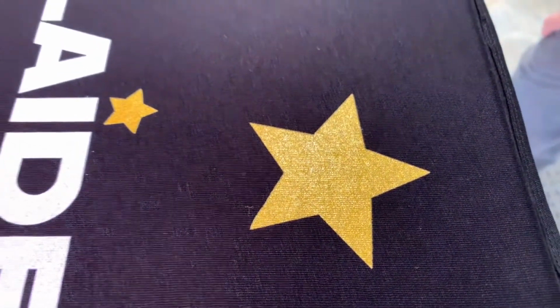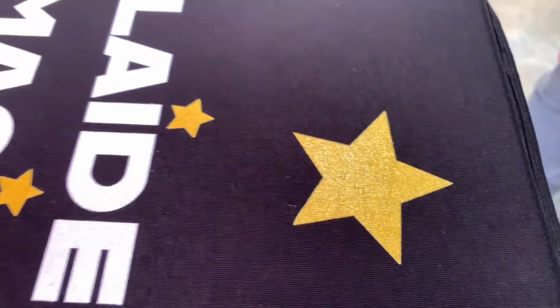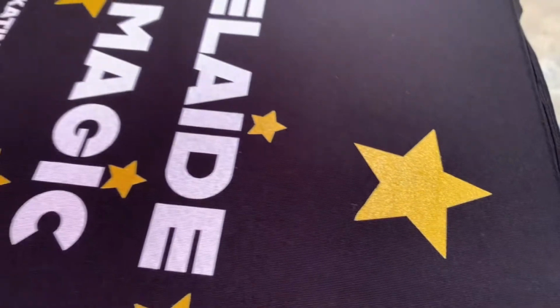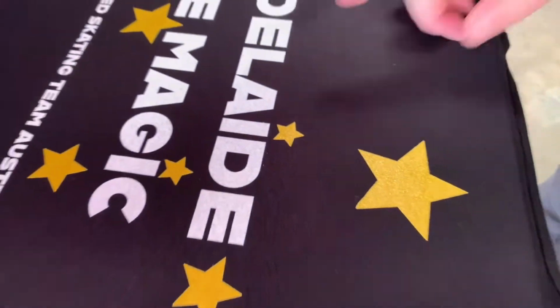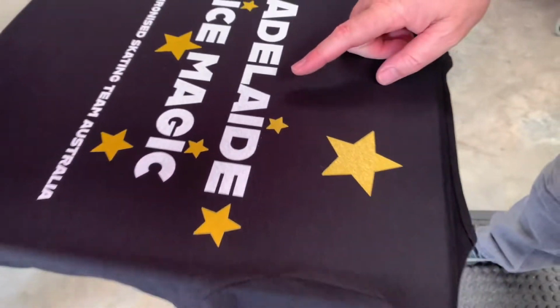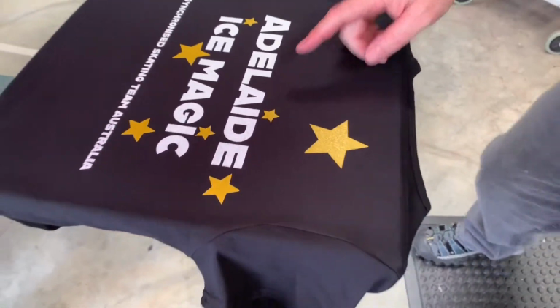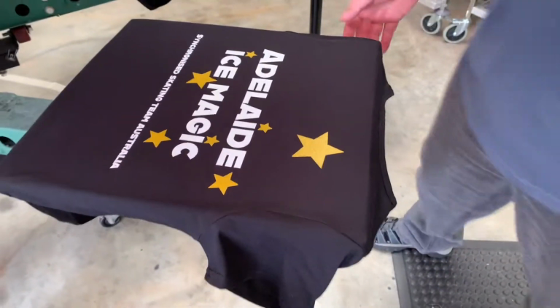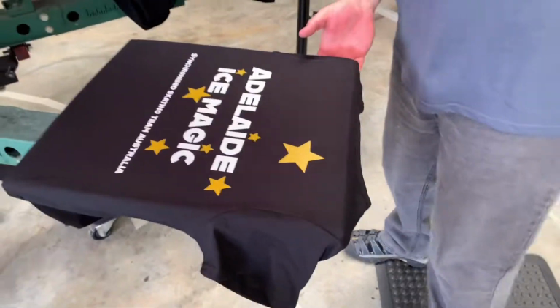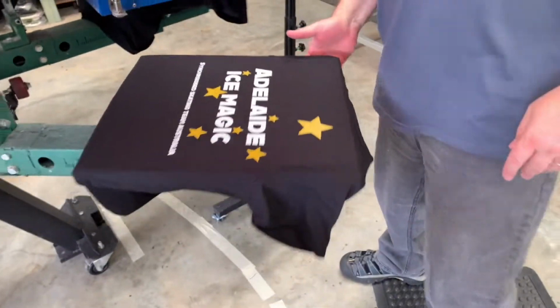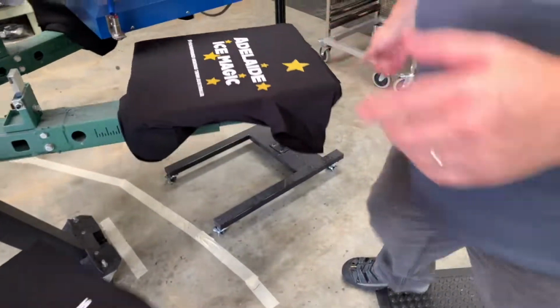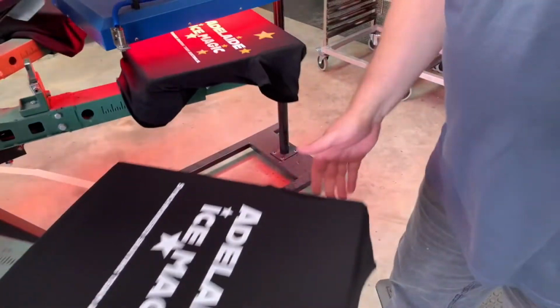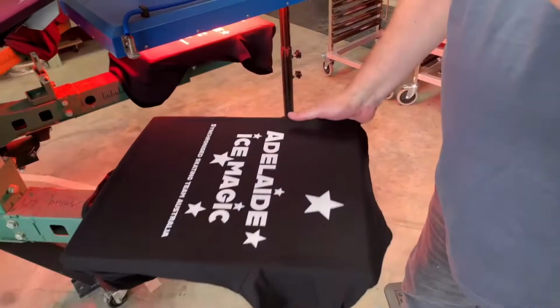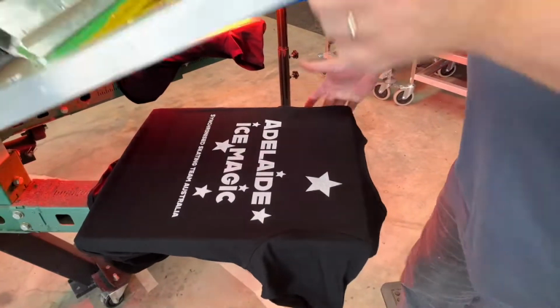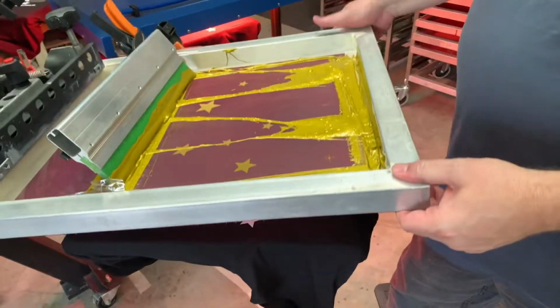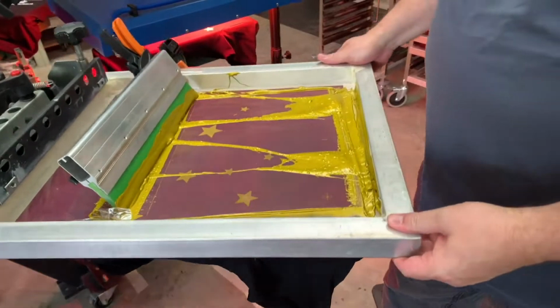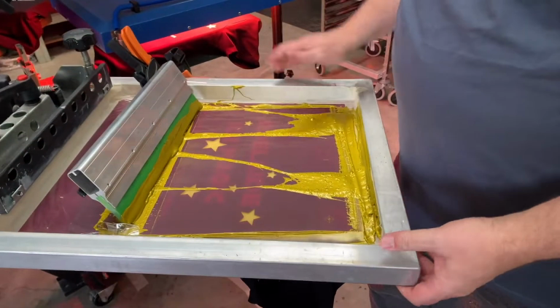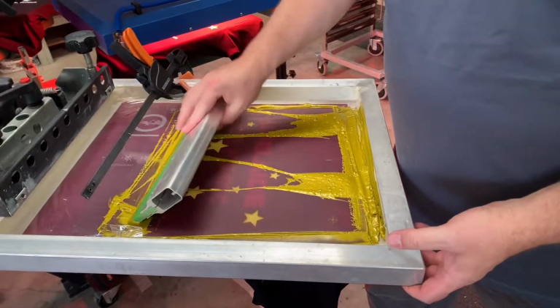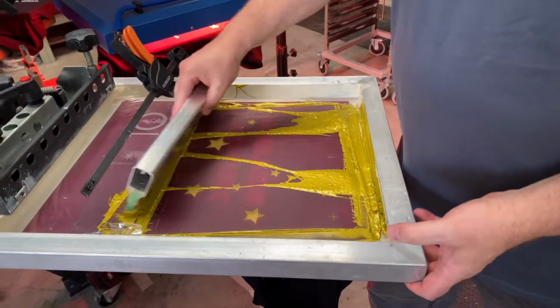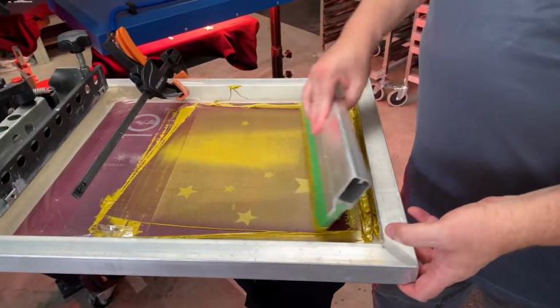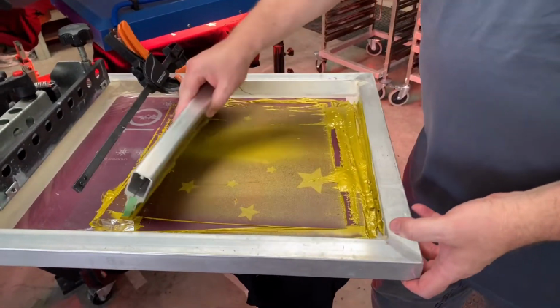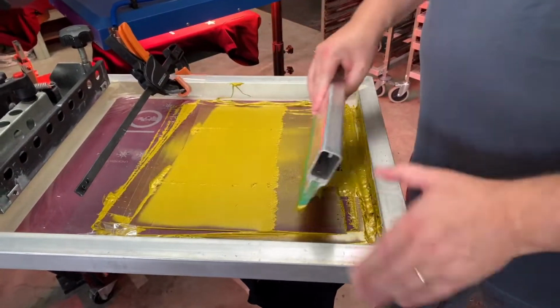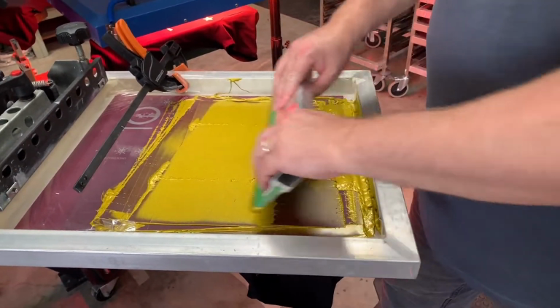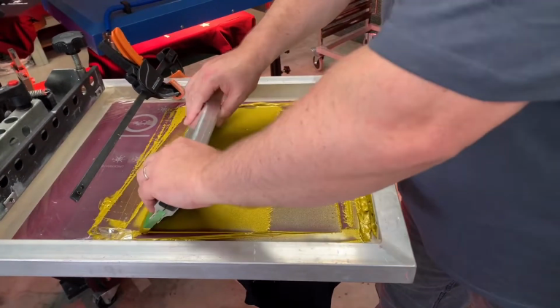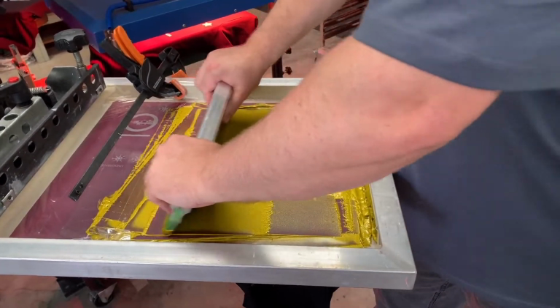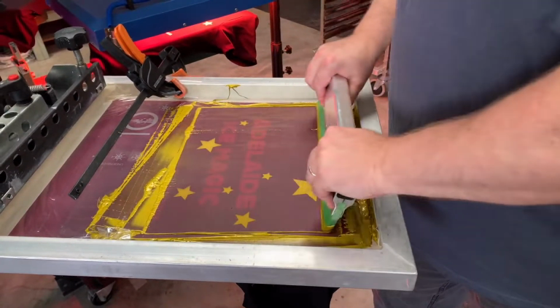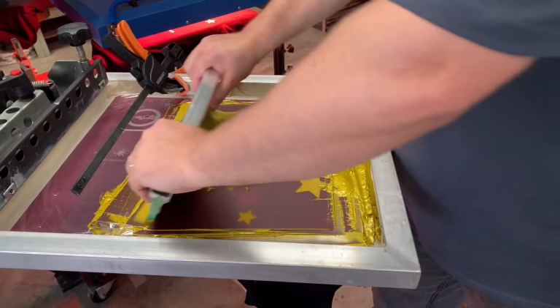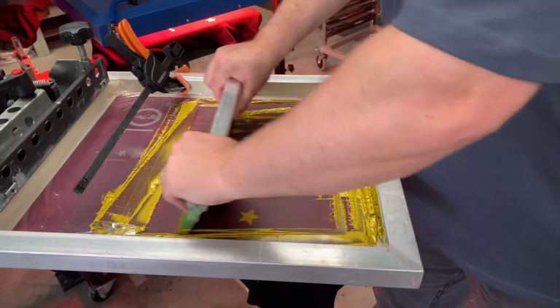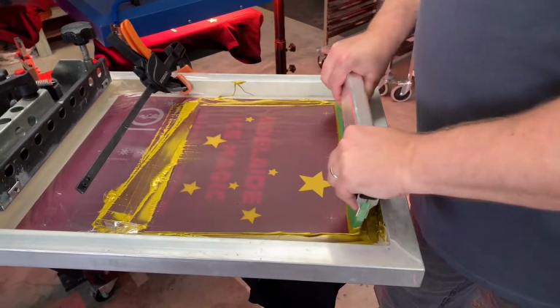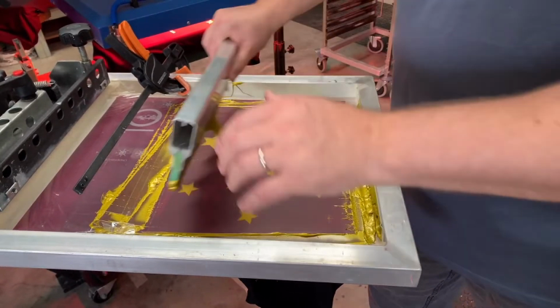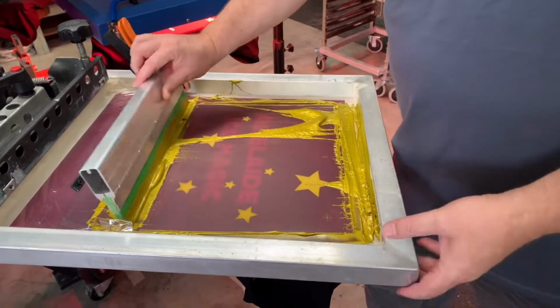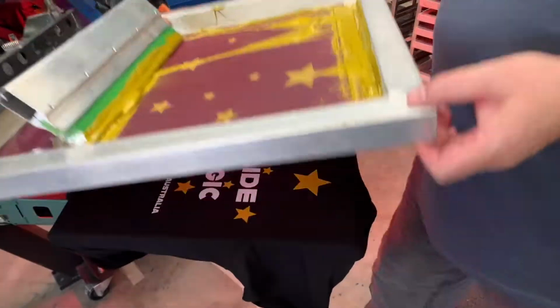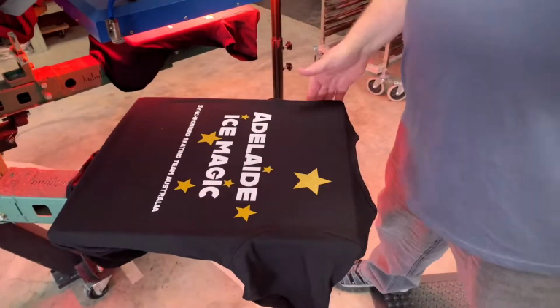The white needs a highlight on it, so let's quickly rattle off these gold prints and at the end we can put the highlight white on.